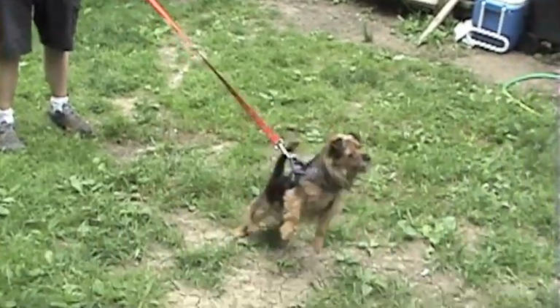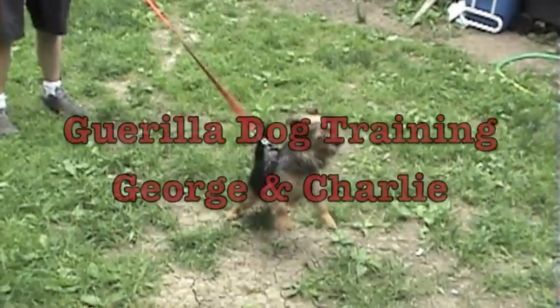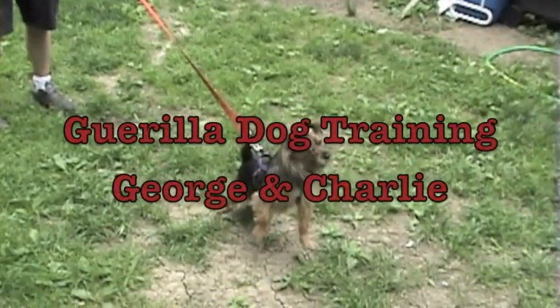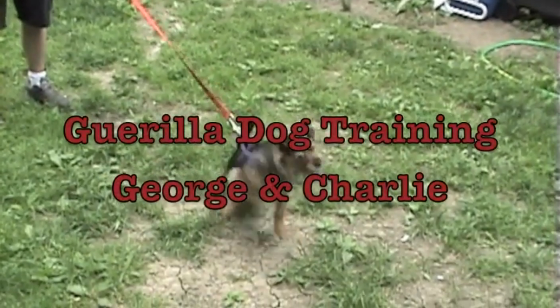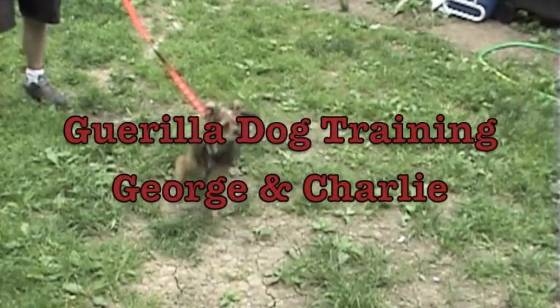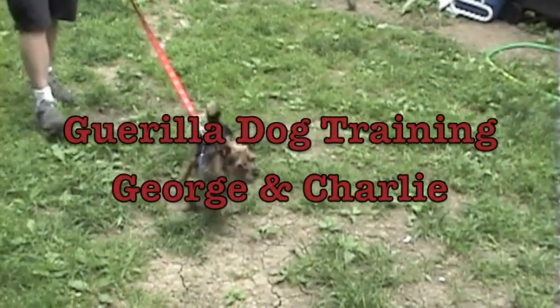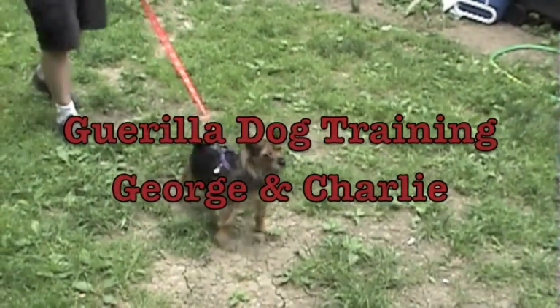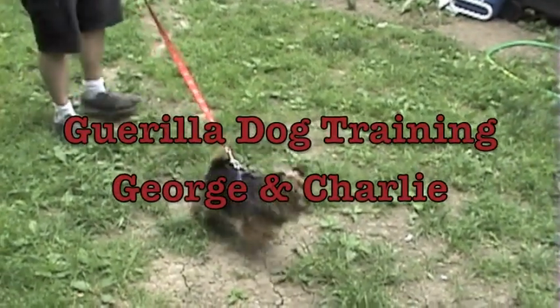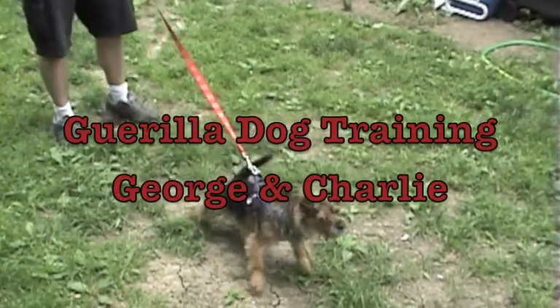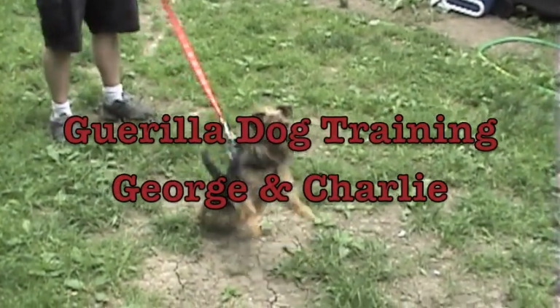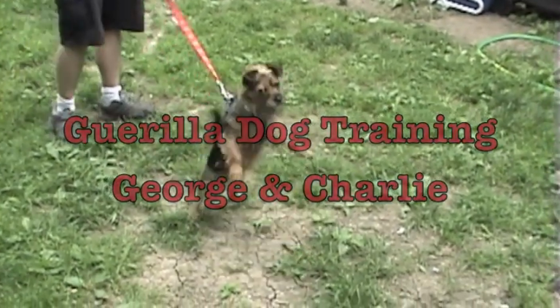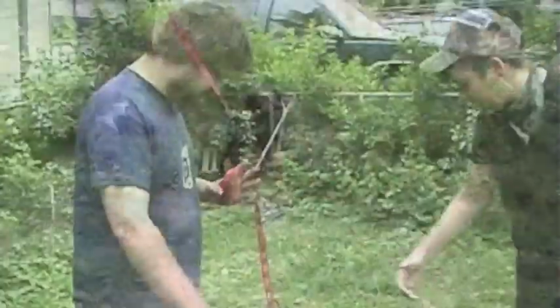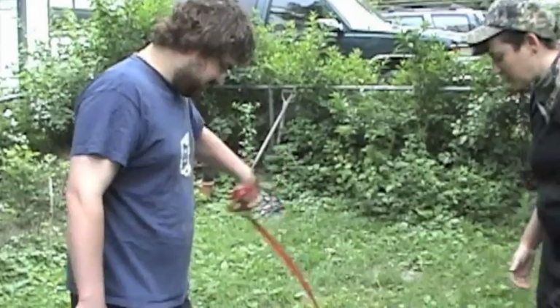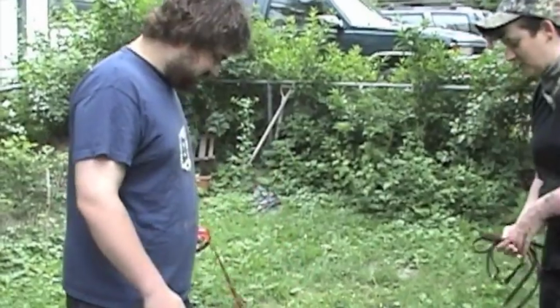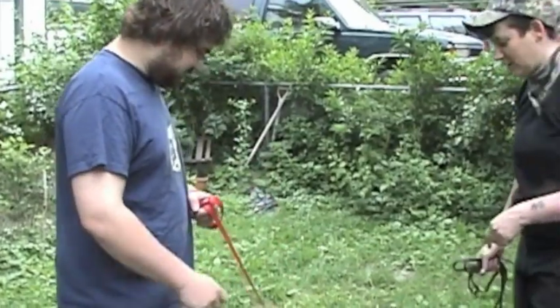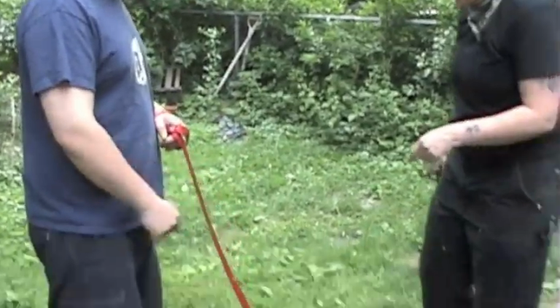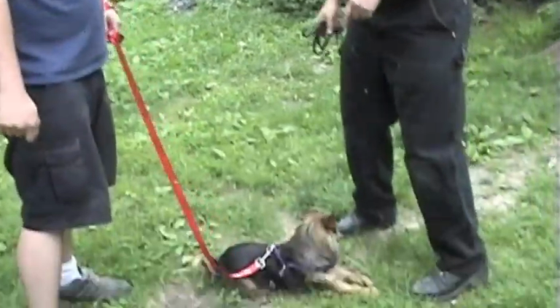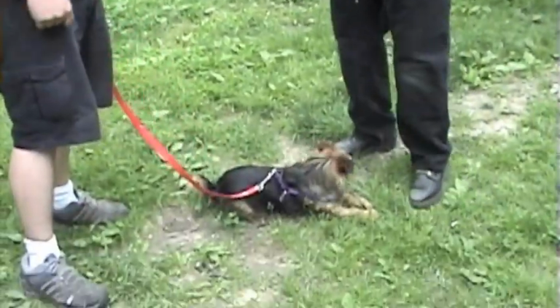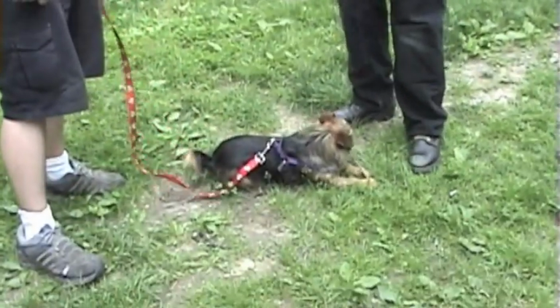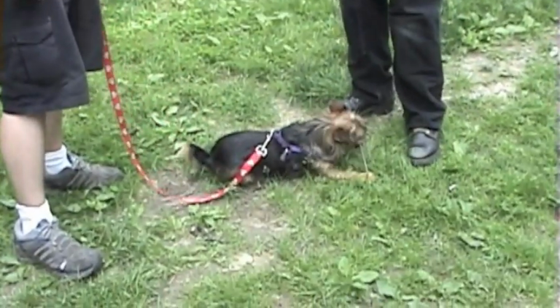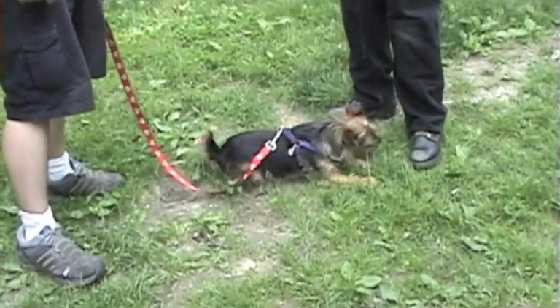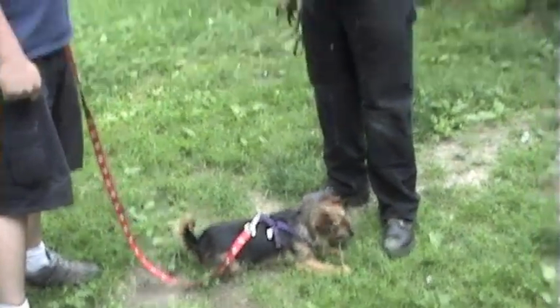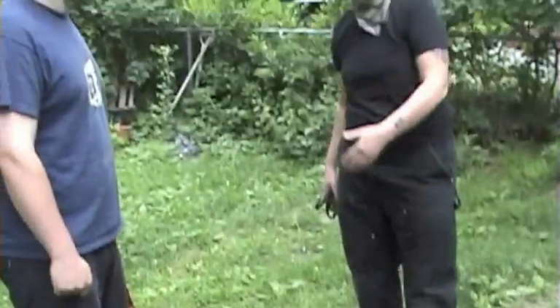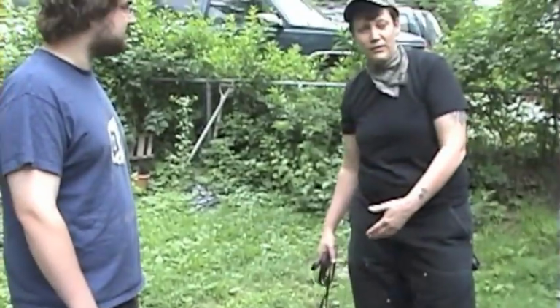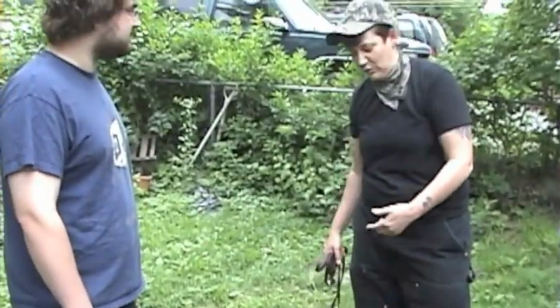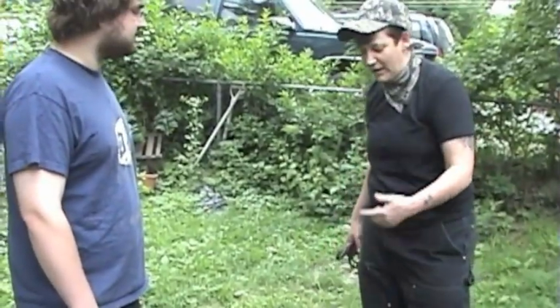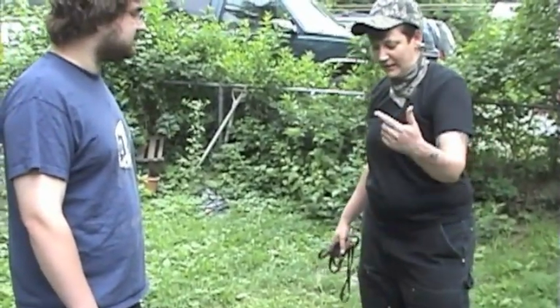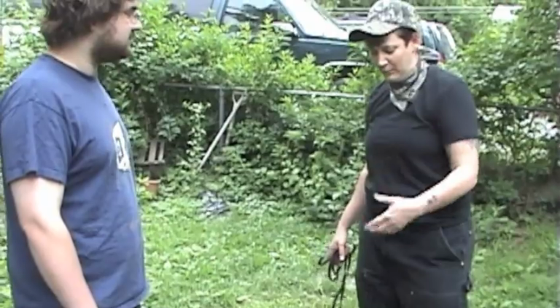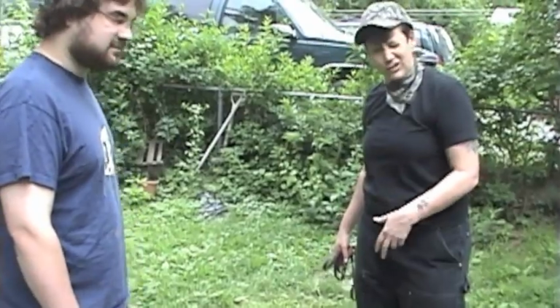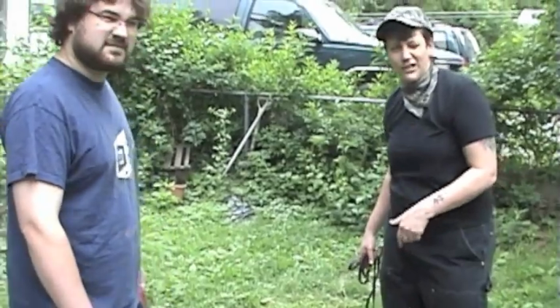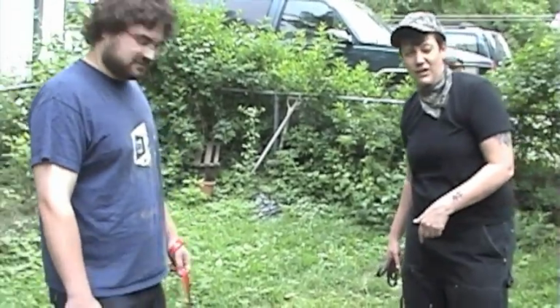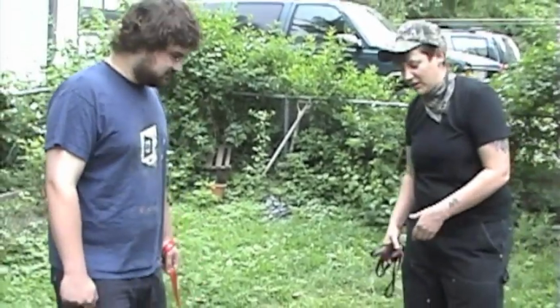He can bark. Alright, so what we're trying to do here is we're trying to get it so that George and Charlie can have a walk on the street without Charlie lunging at other dogs.